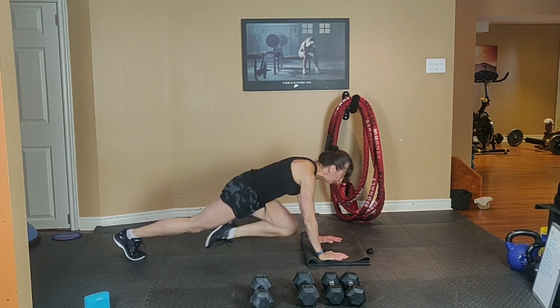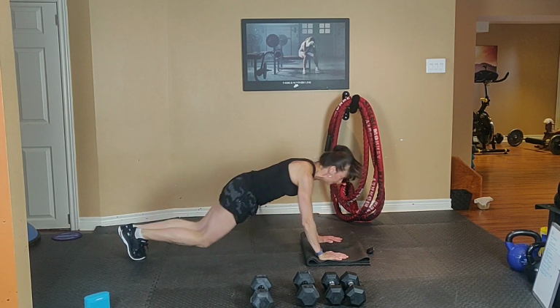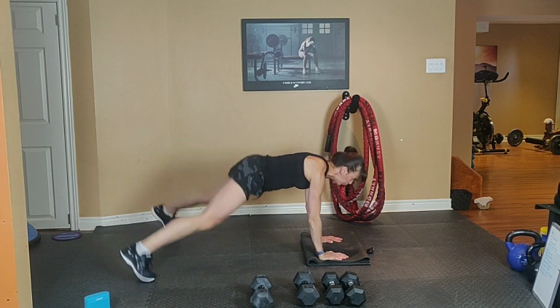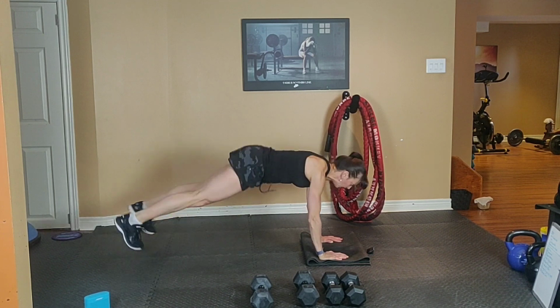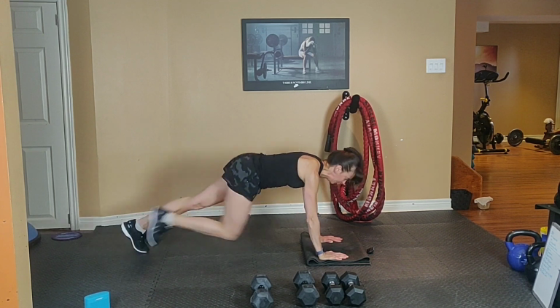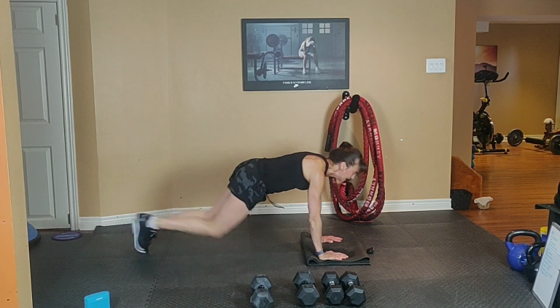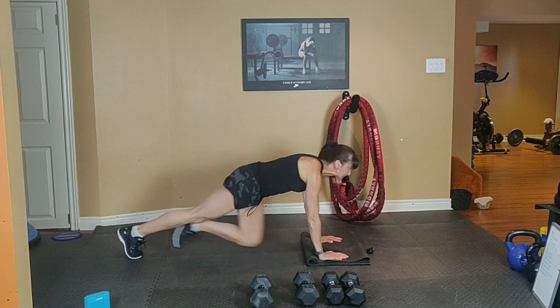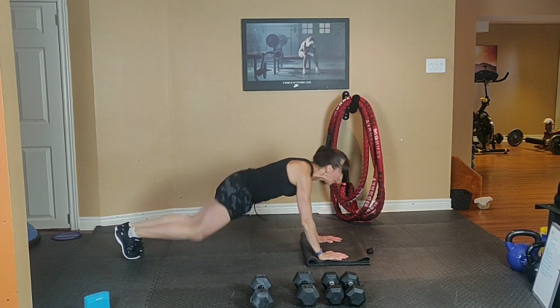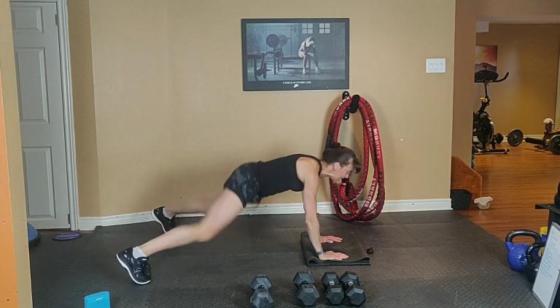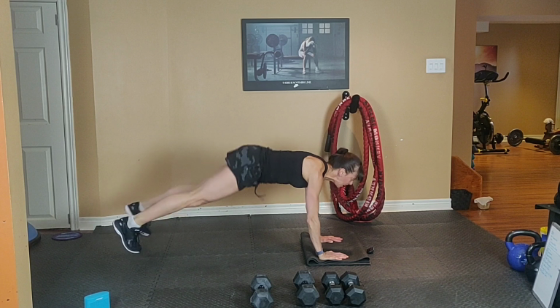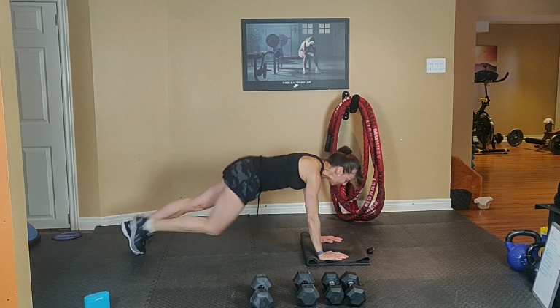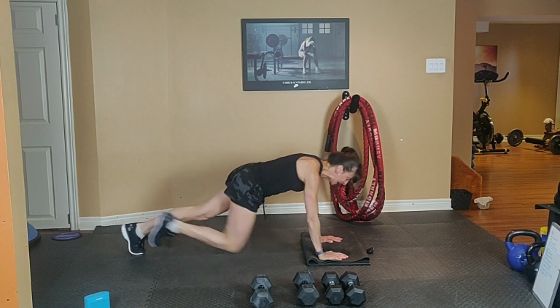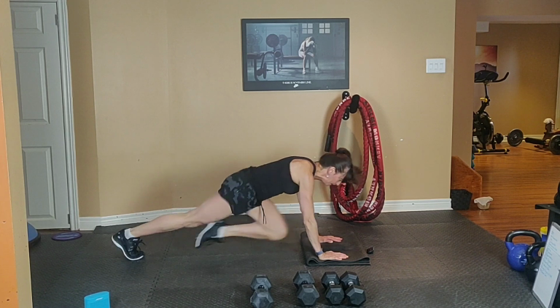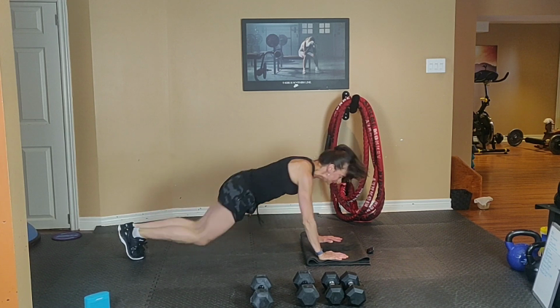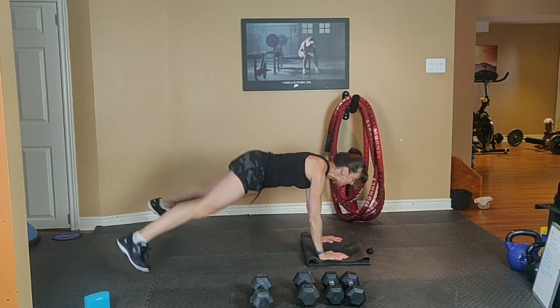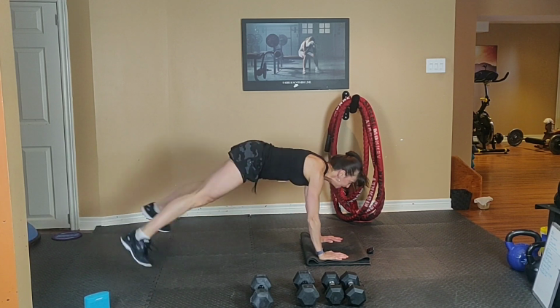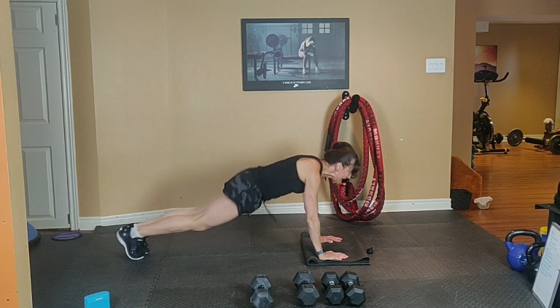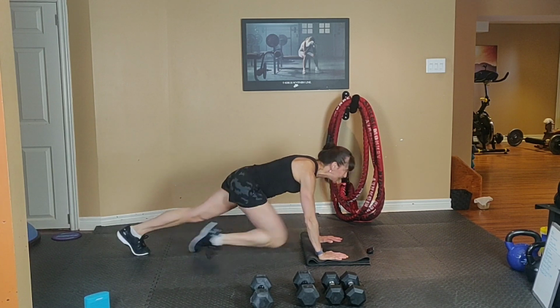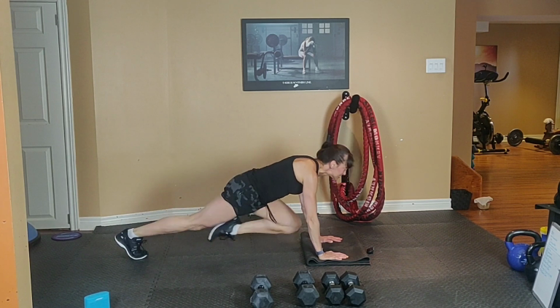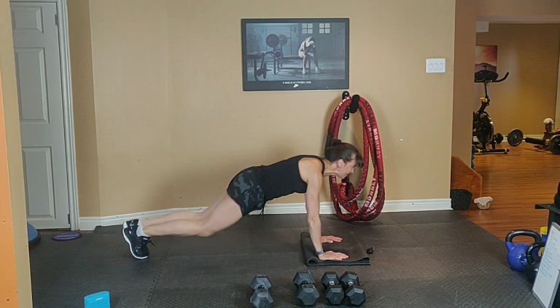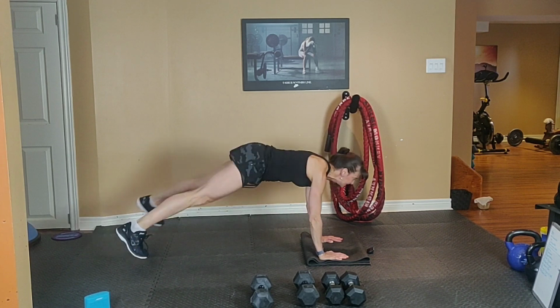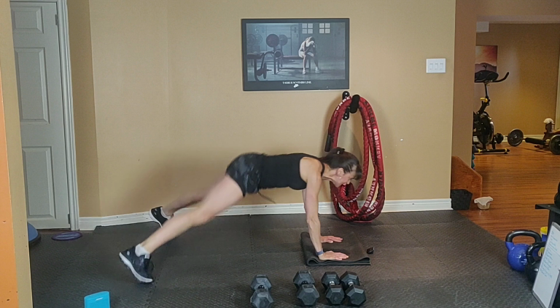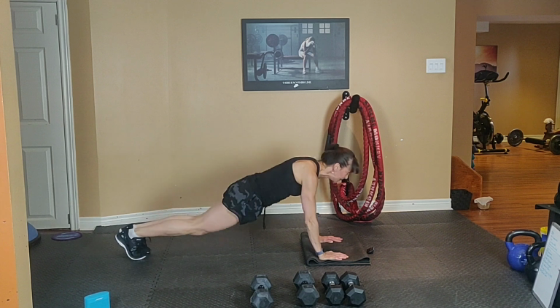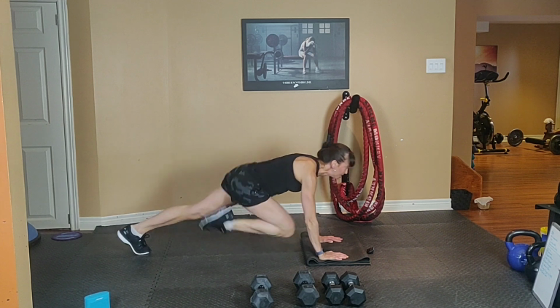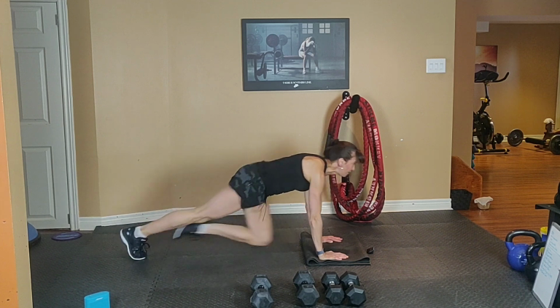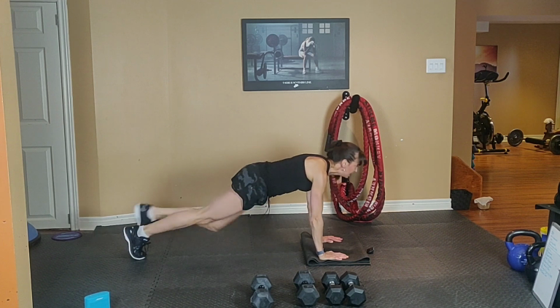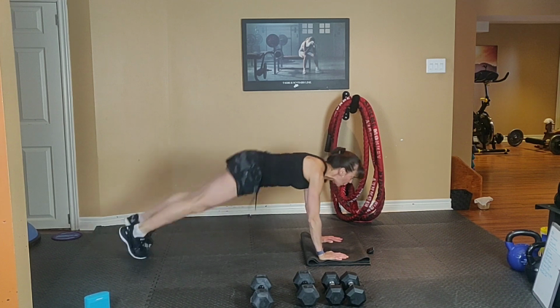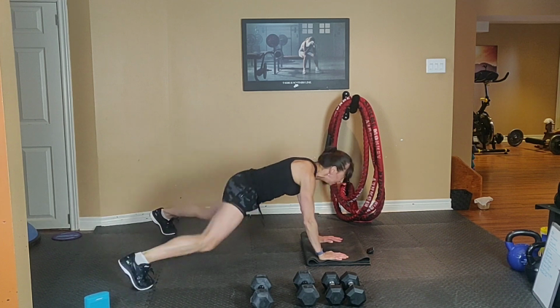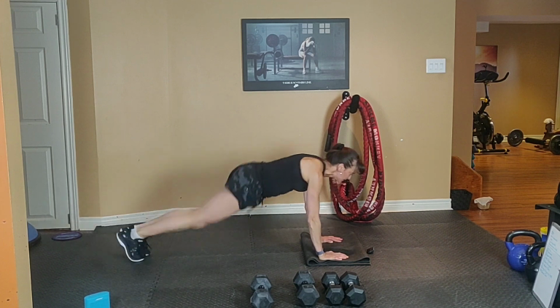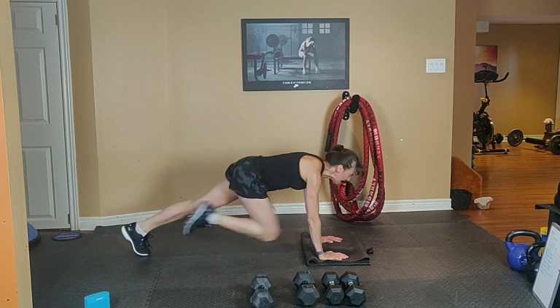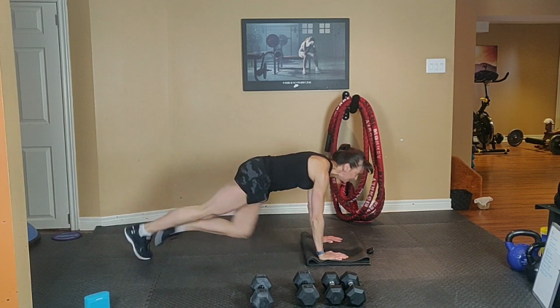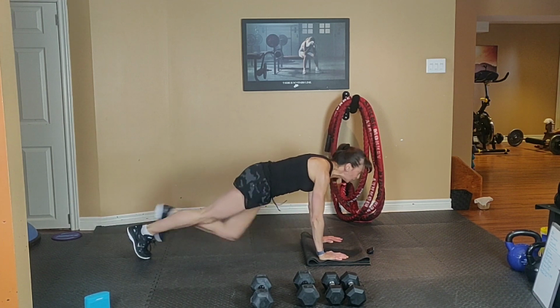15! Exhale one way, inhale back. 10, 9, 8, 7, 6, 5, 4, 3, 2.